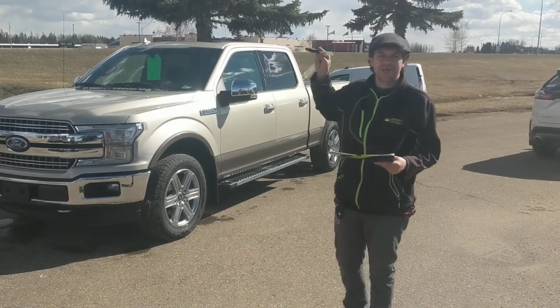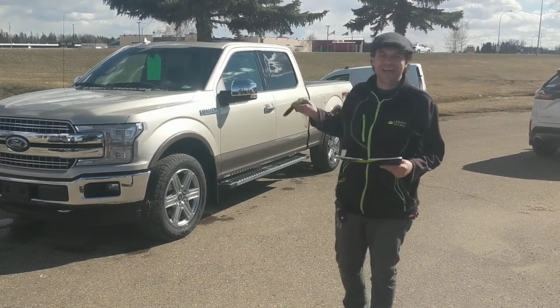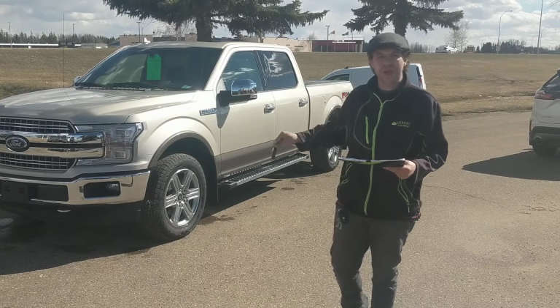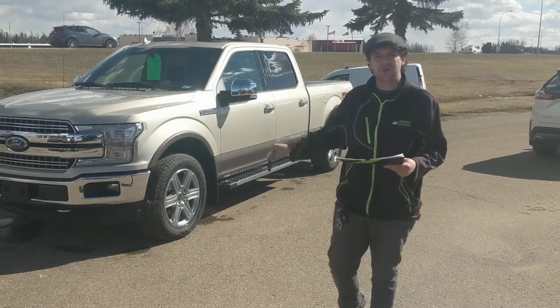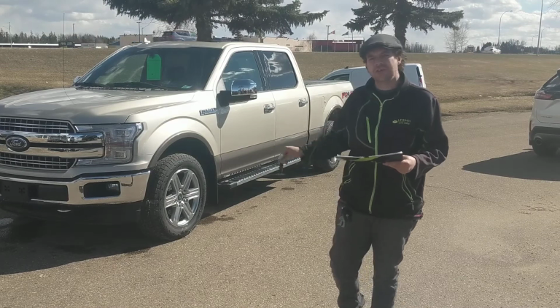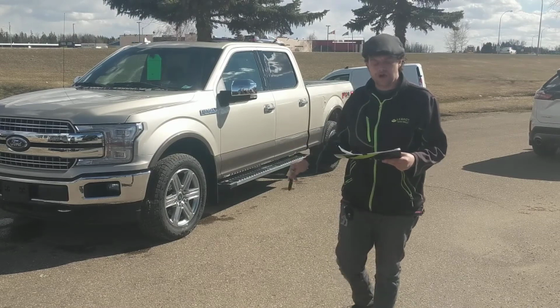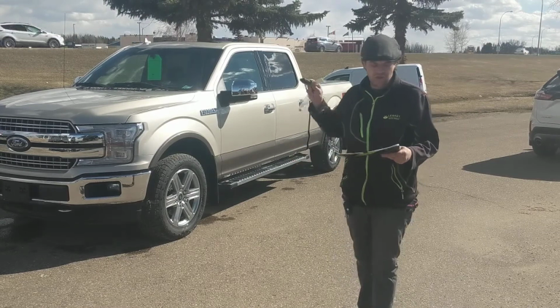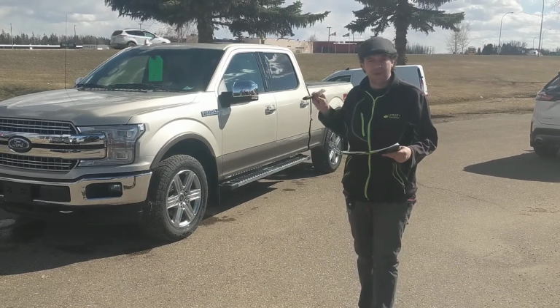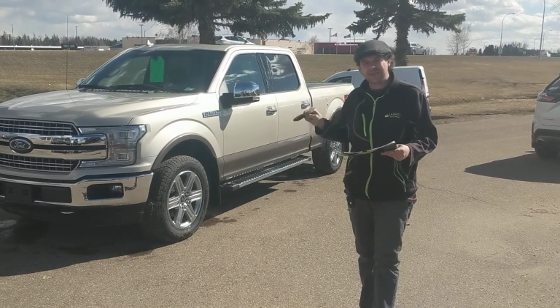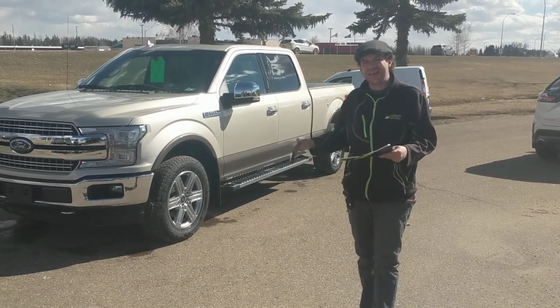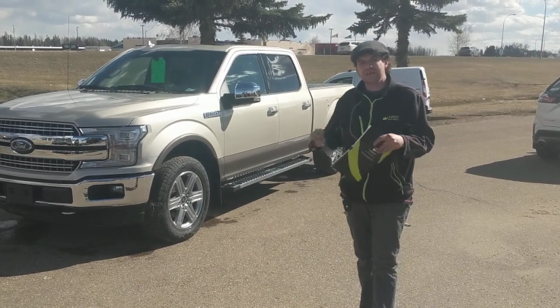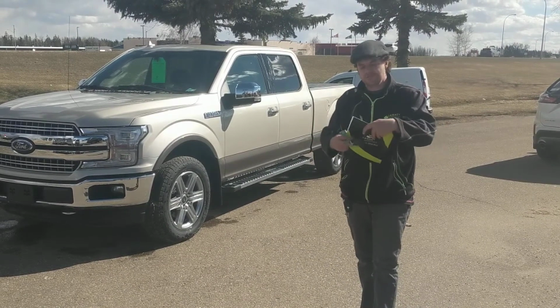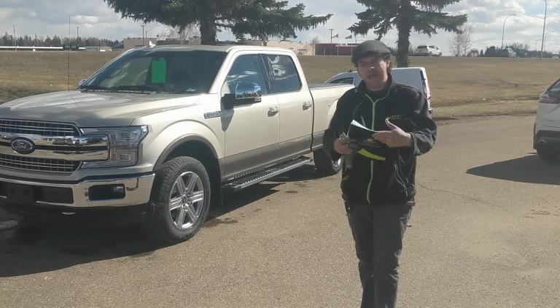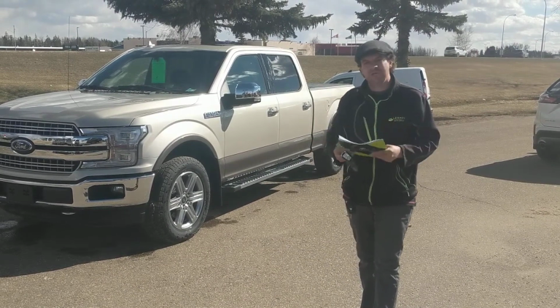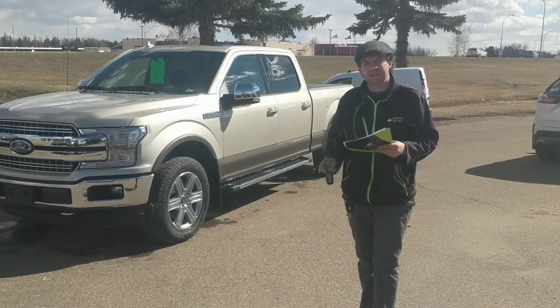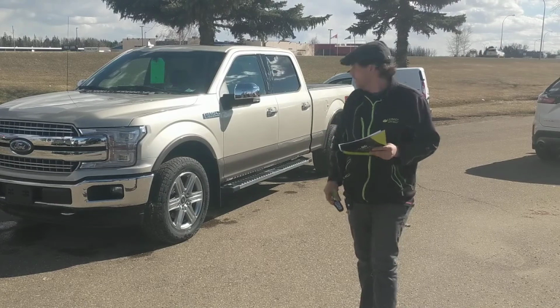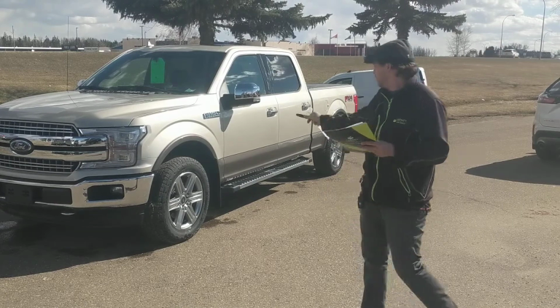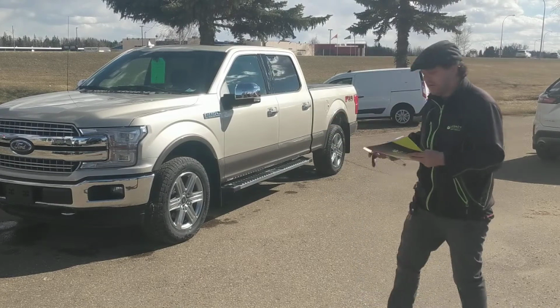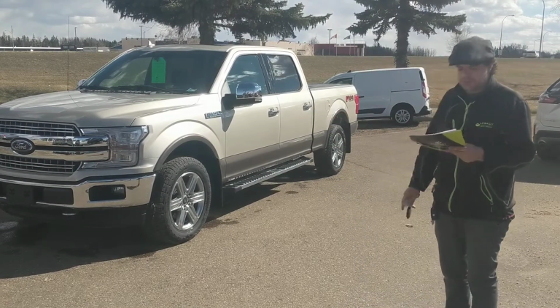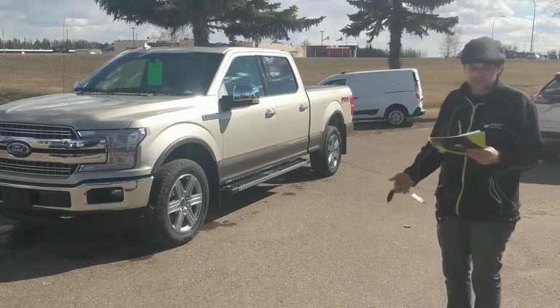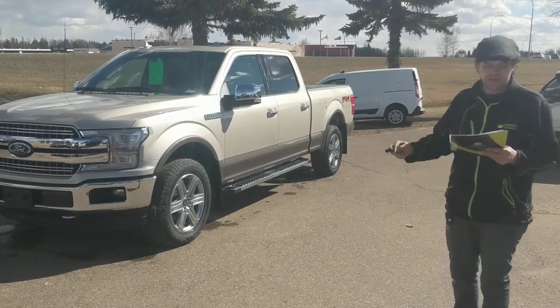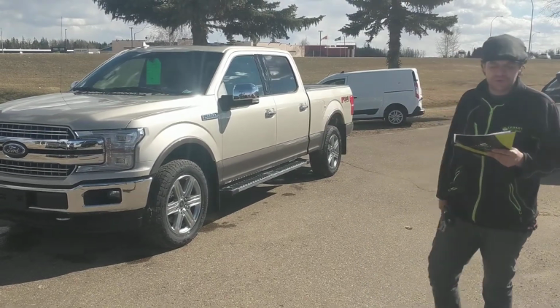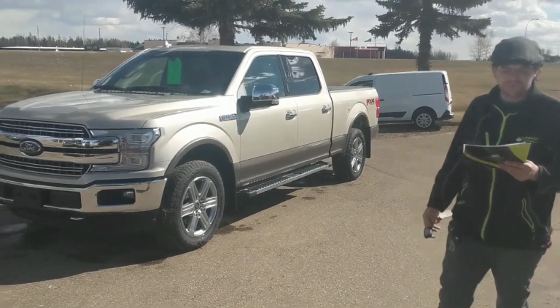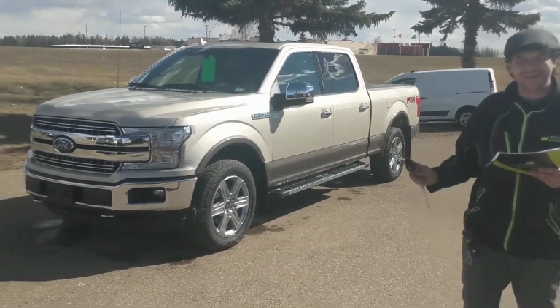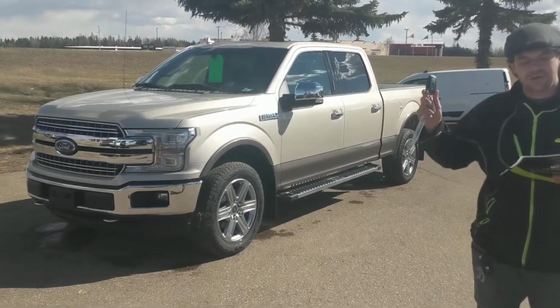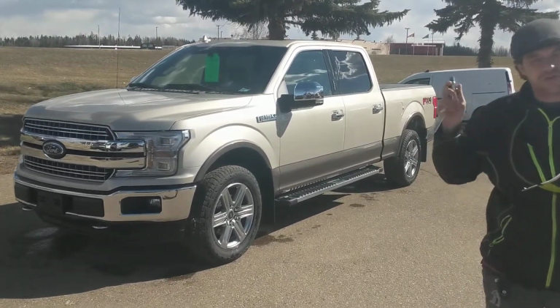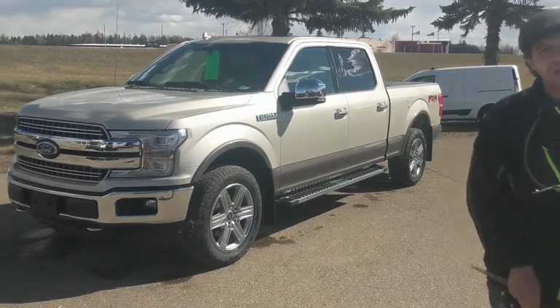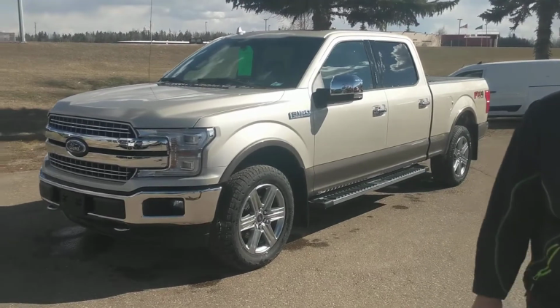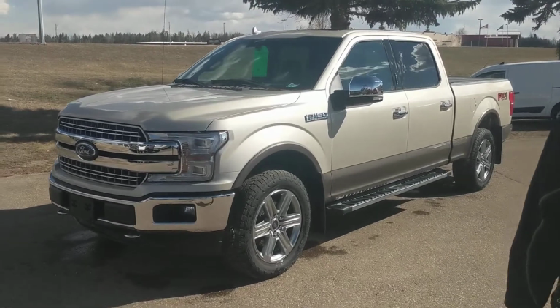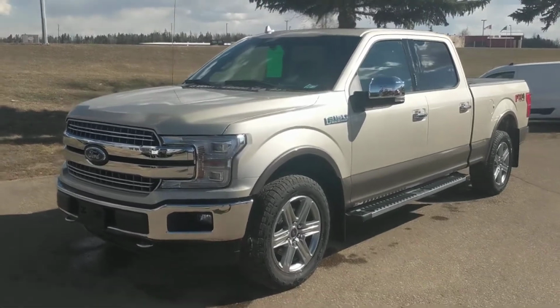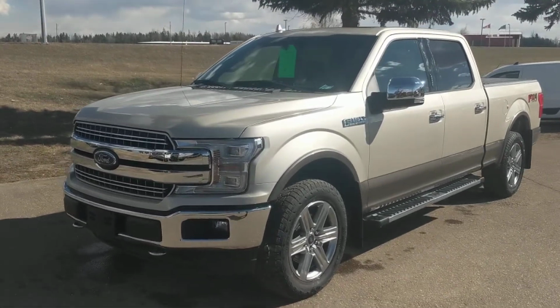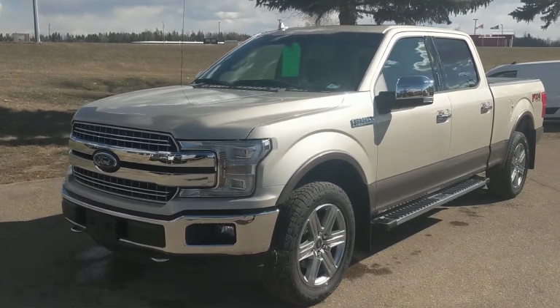We're offering a $10,000 discount on one of our remaining 2018 Ford F-150s. MSRP on it is $73,419. With your $10,000 off, you're looking at $63,419.